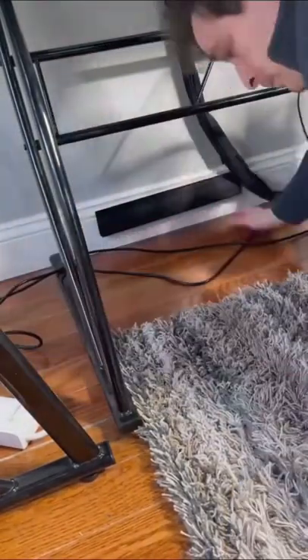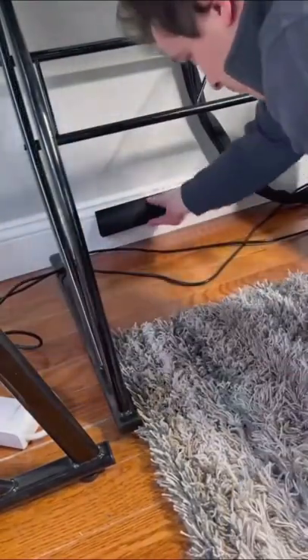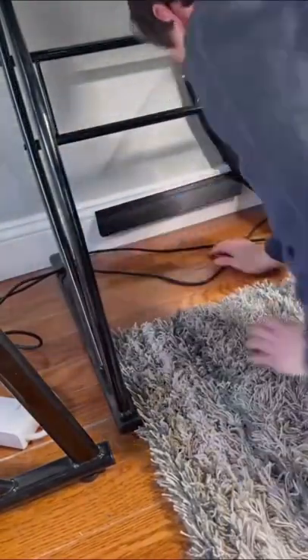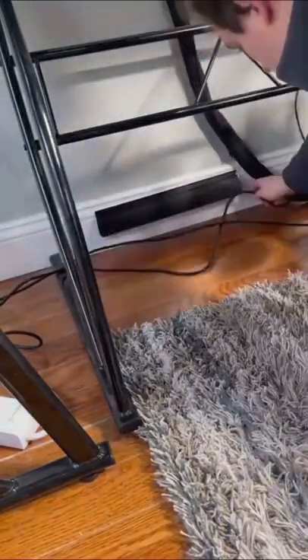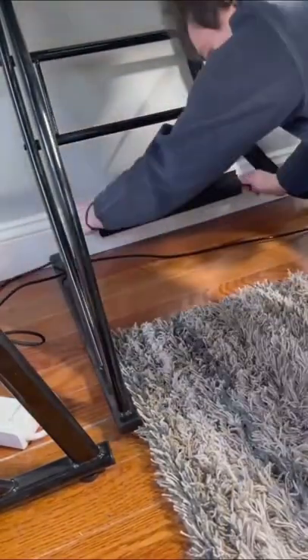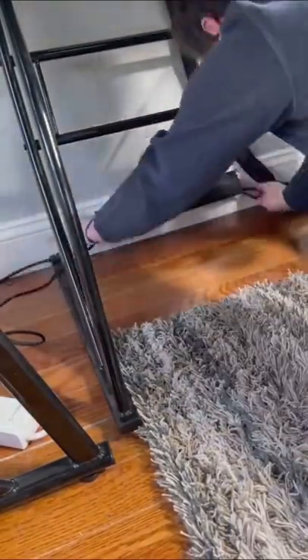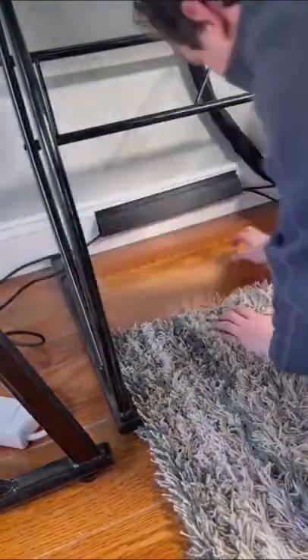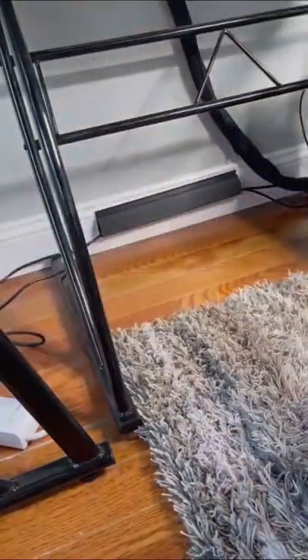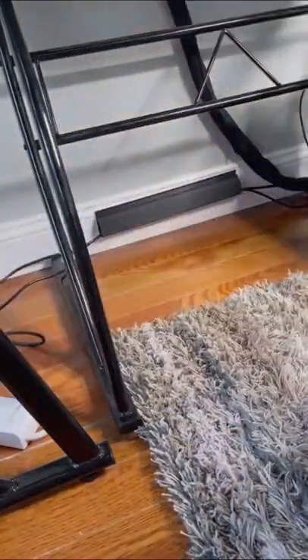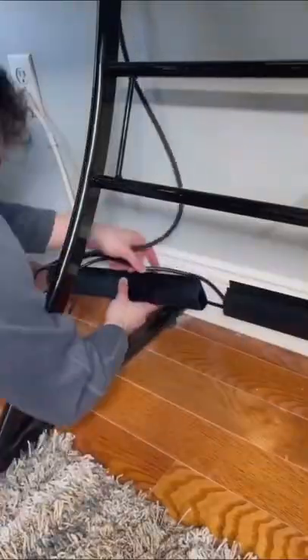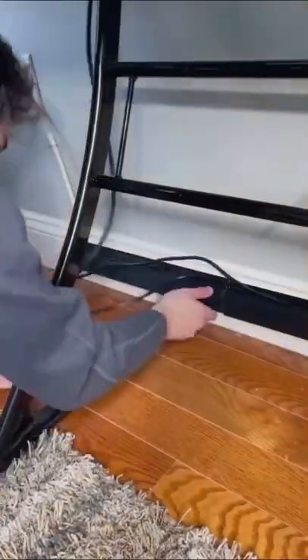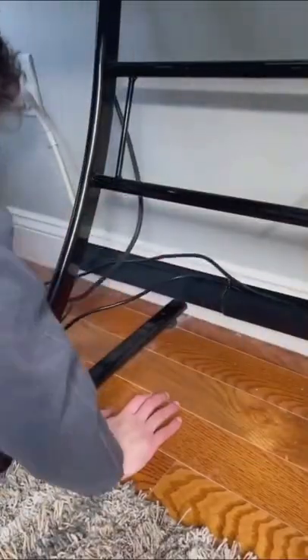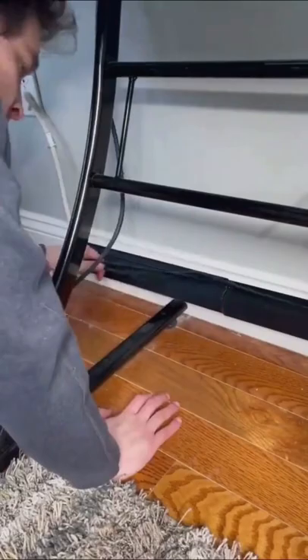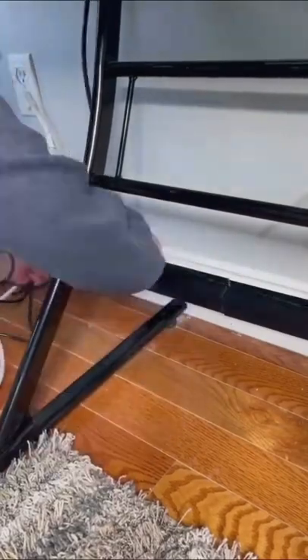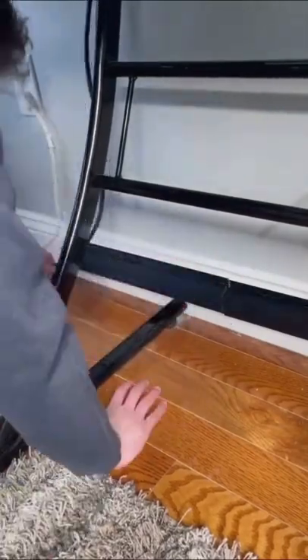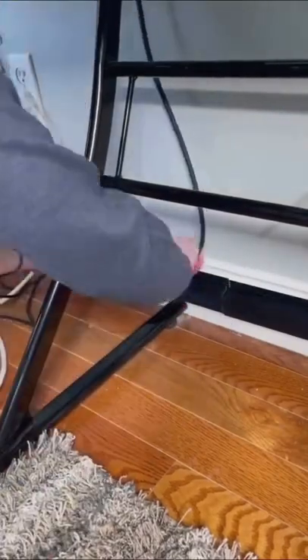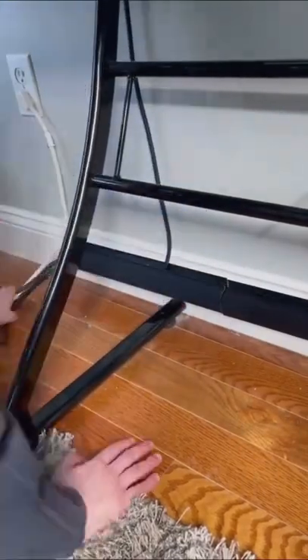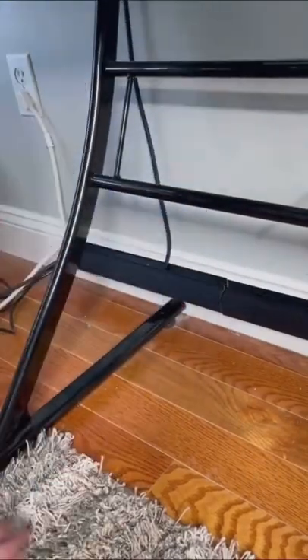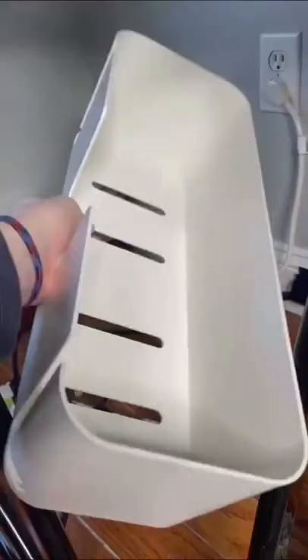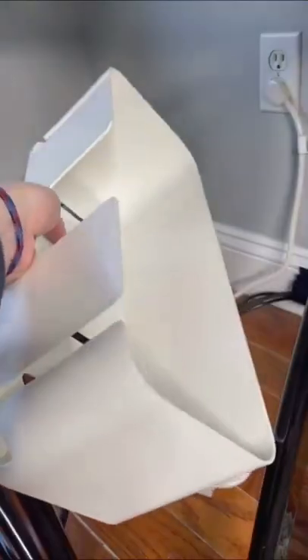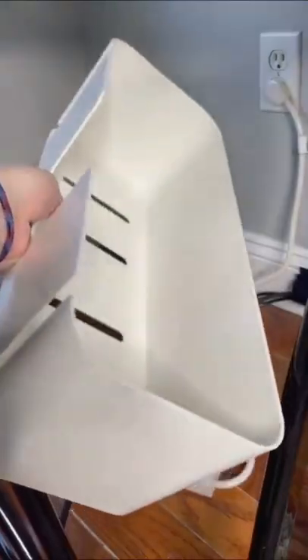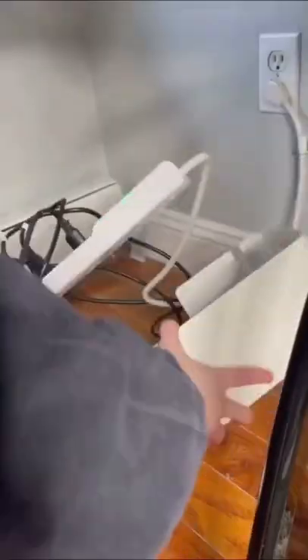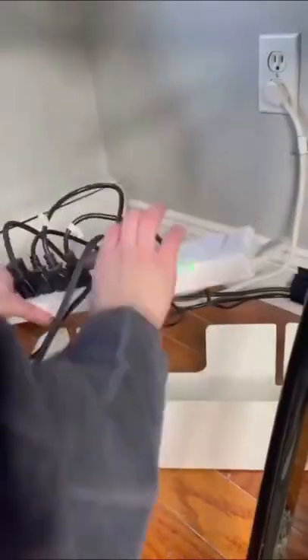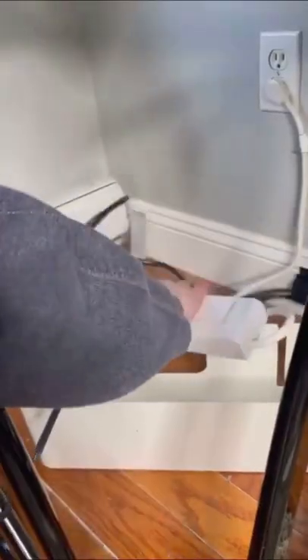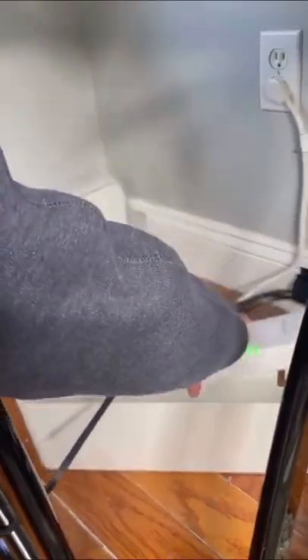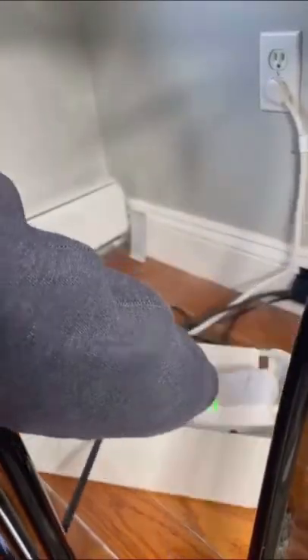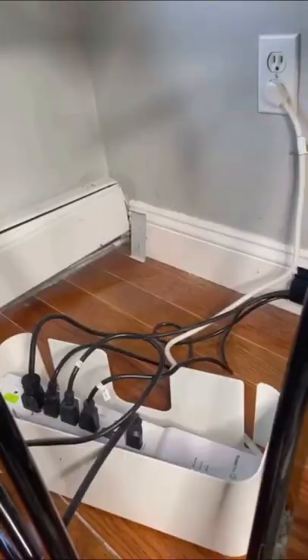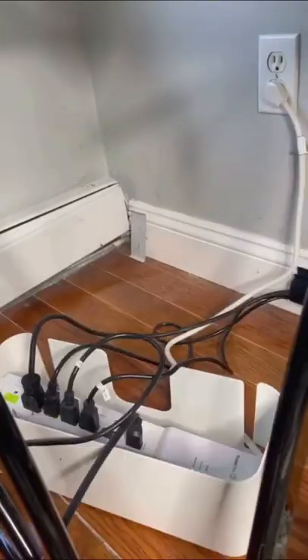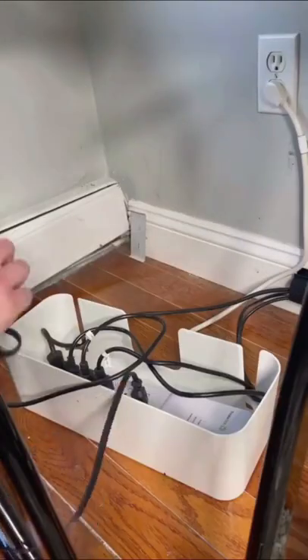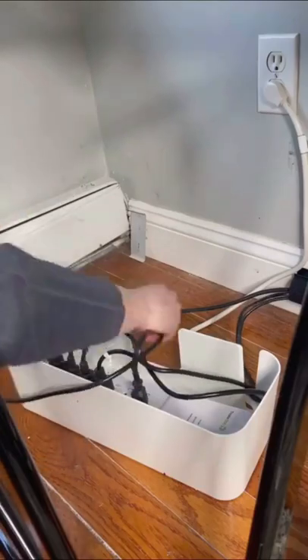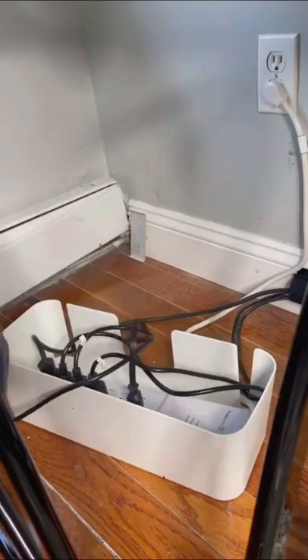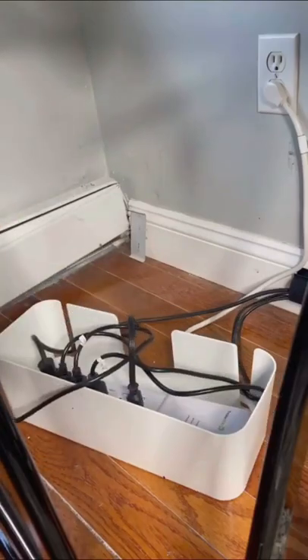The cable raceway is about eight feet long and I wanted to put two of them under my desk to keep all of my cords hidden away before the surge protector. Then I set up this cord box which easily fits my large surge protector and all the cords right inside of it.